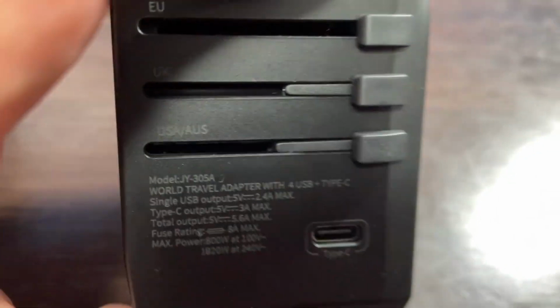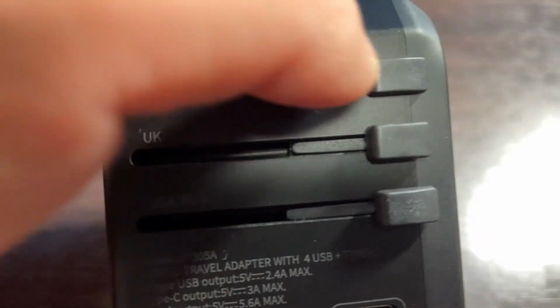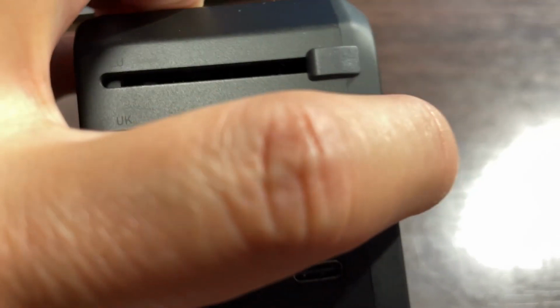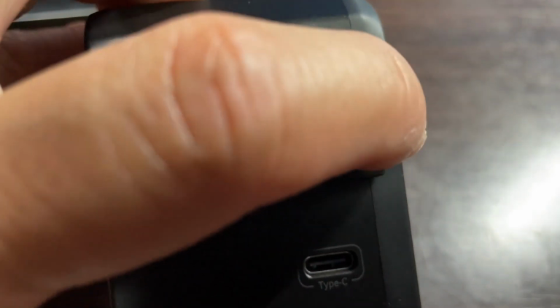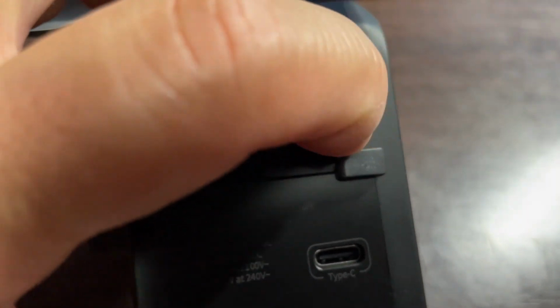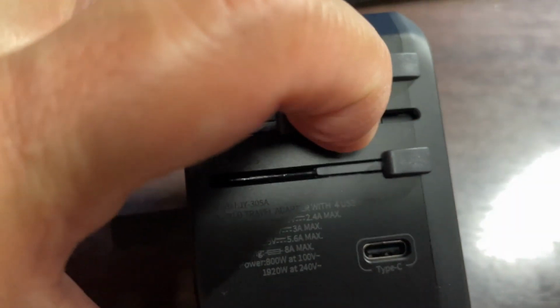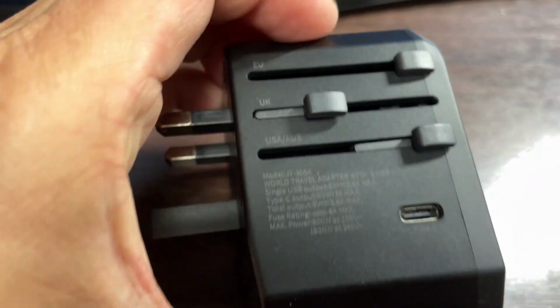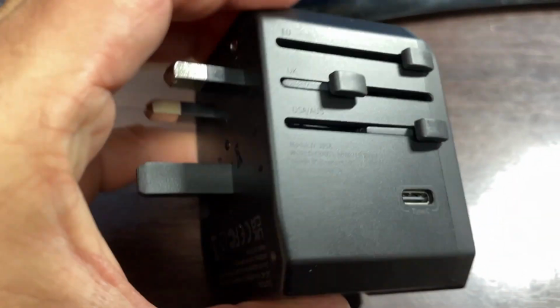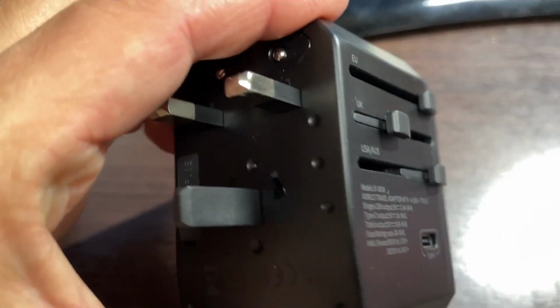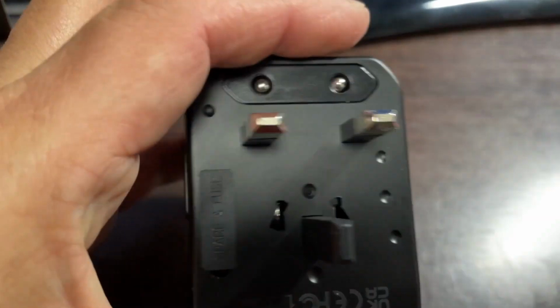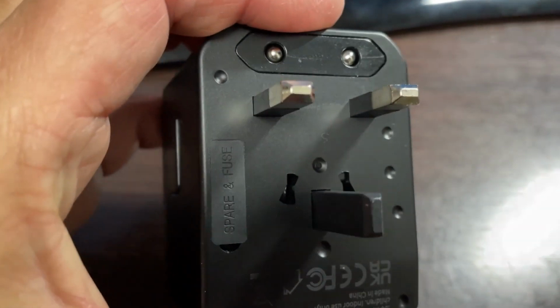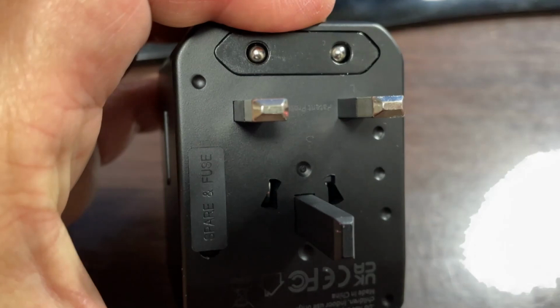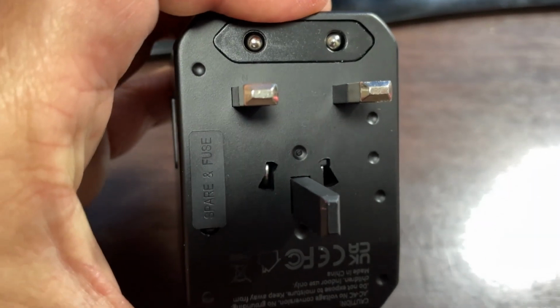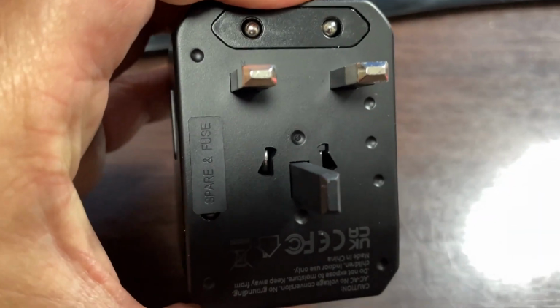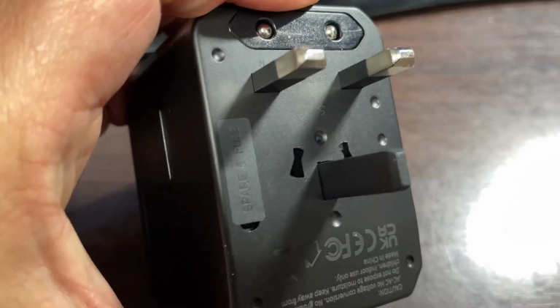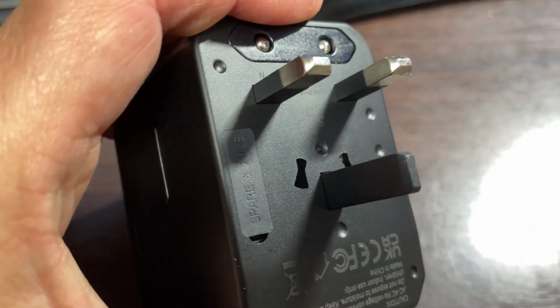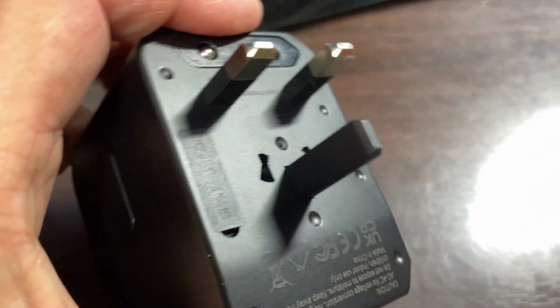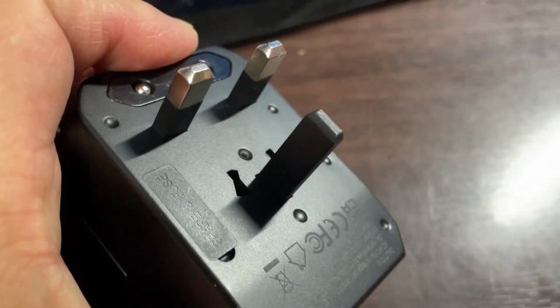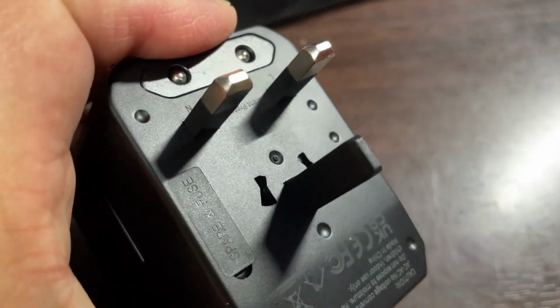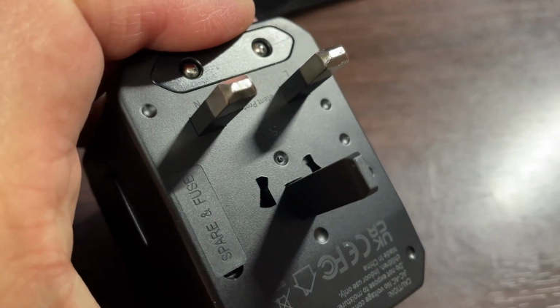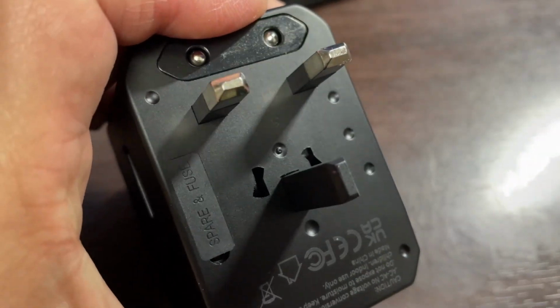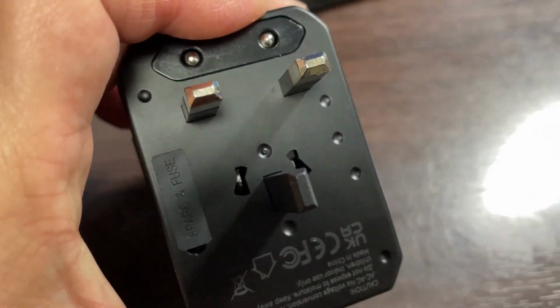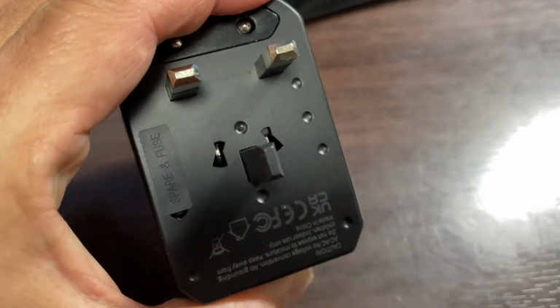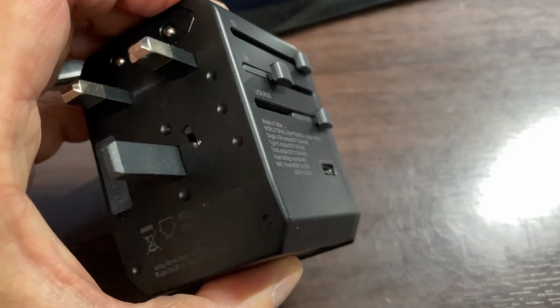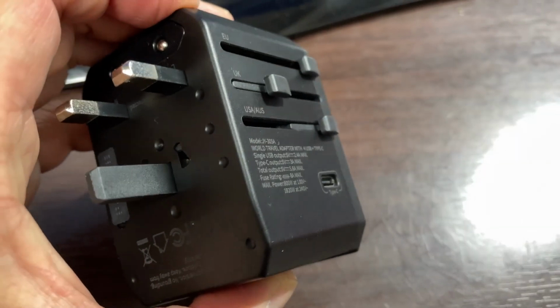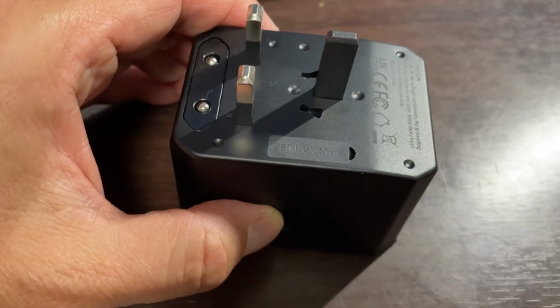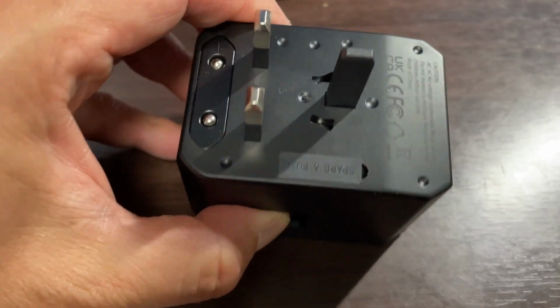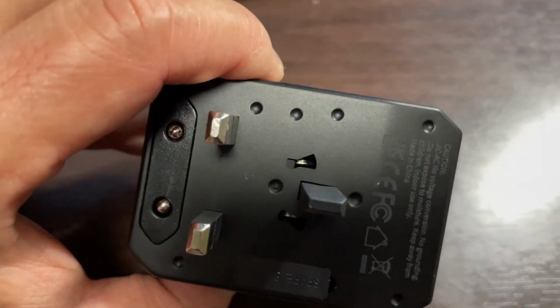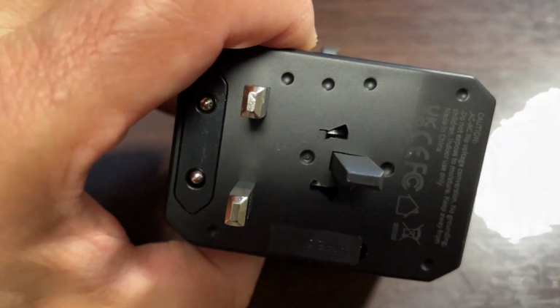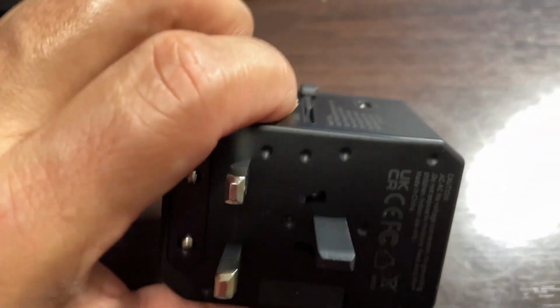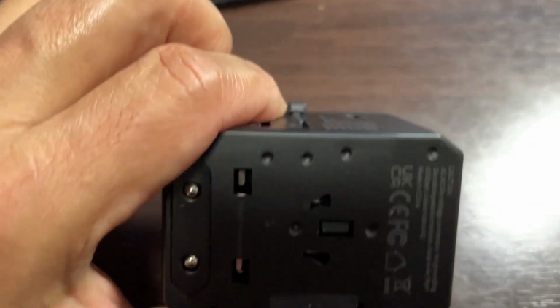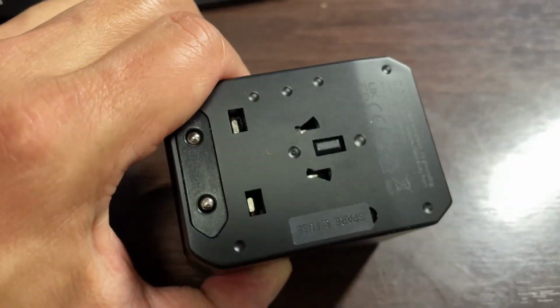For the UK, slide this down and then you get all three of these rectangular prongs. Press the button on the other side and then slide it up.